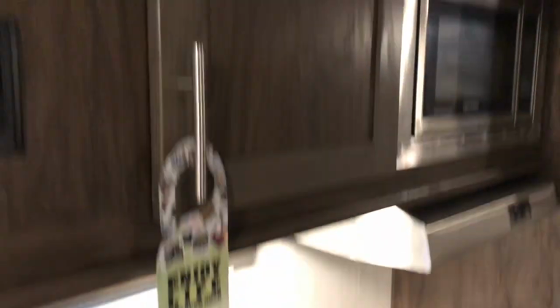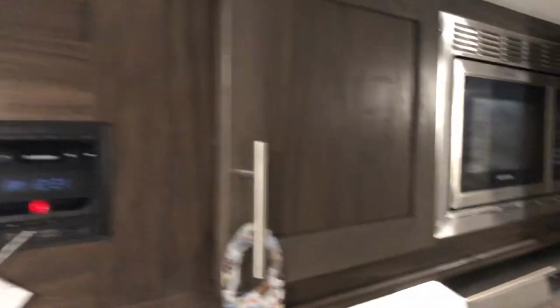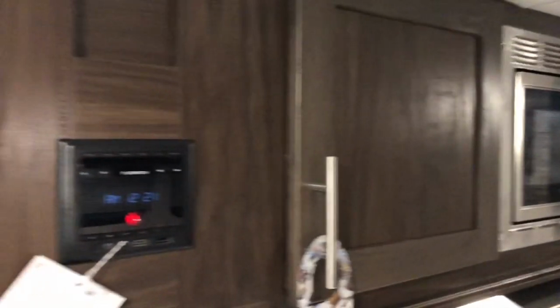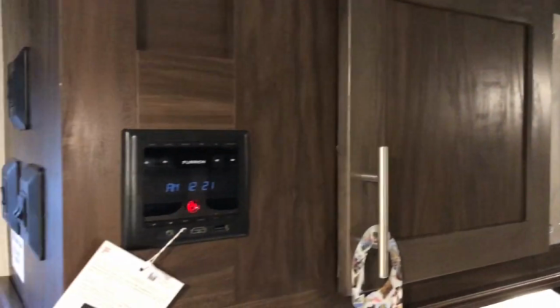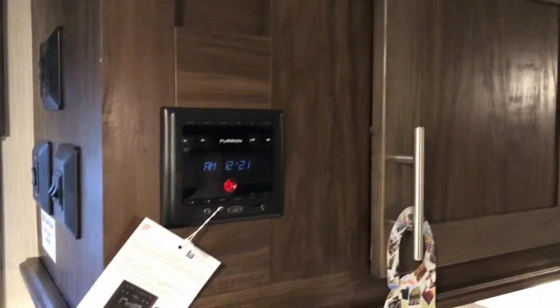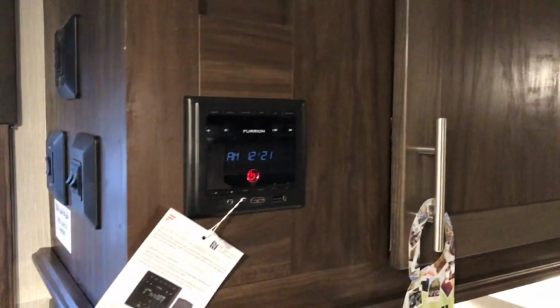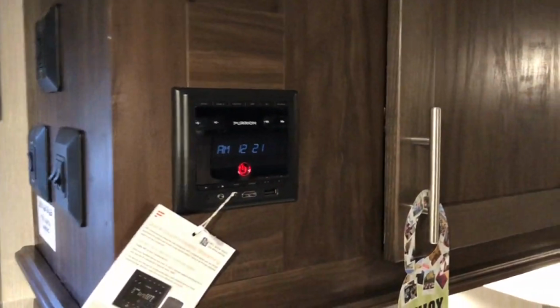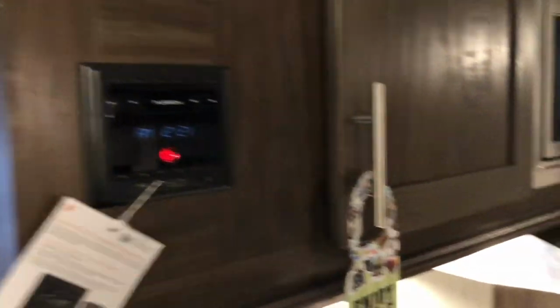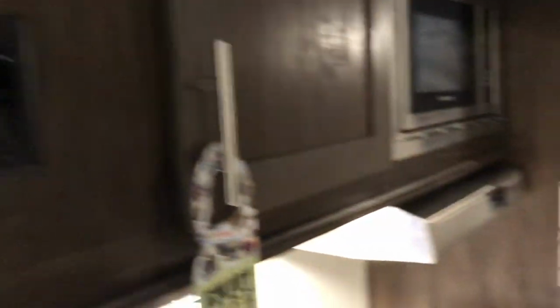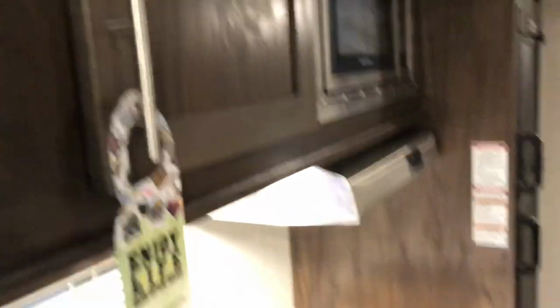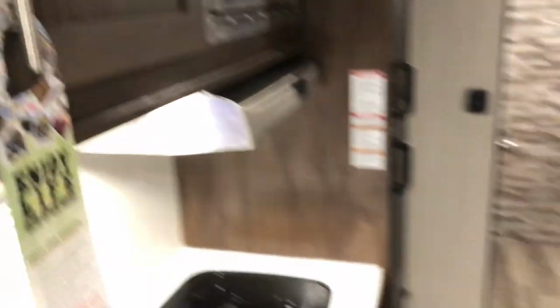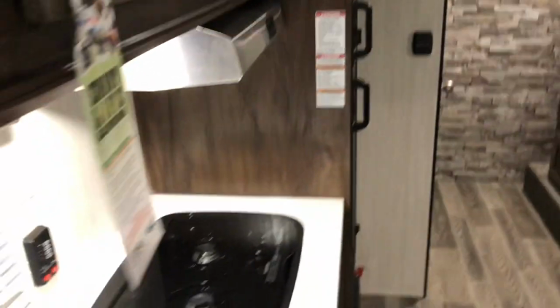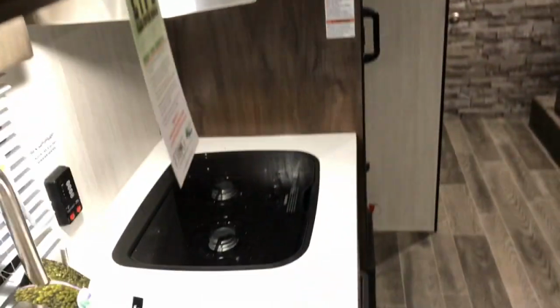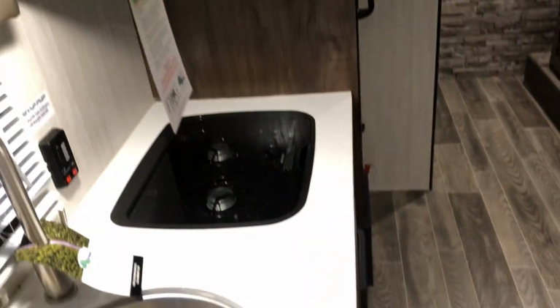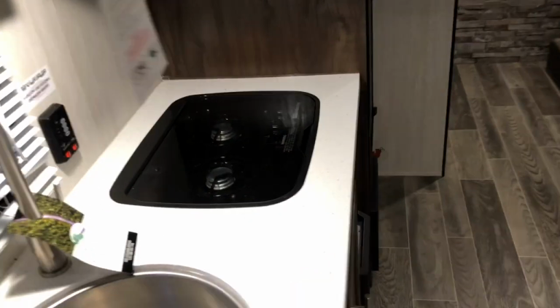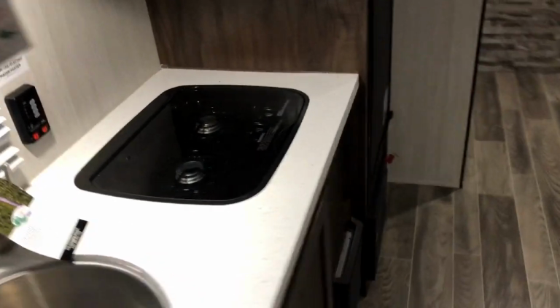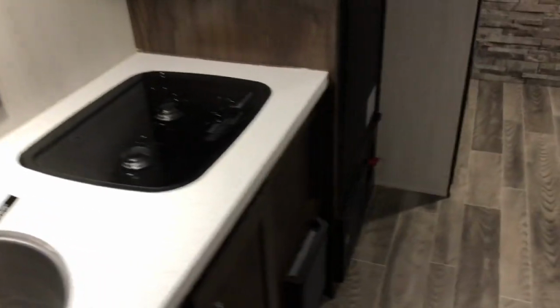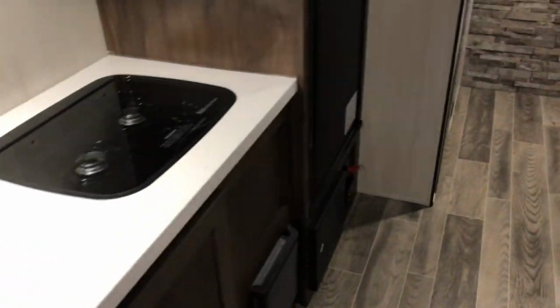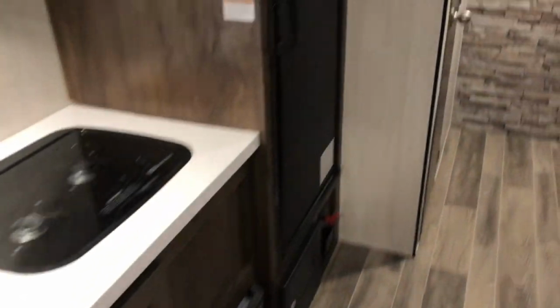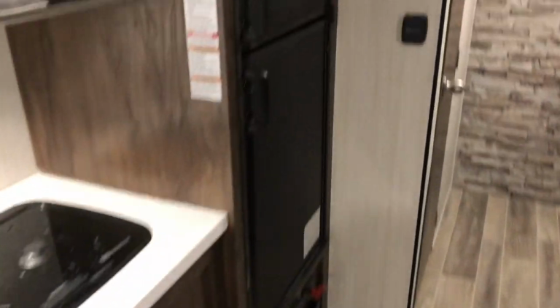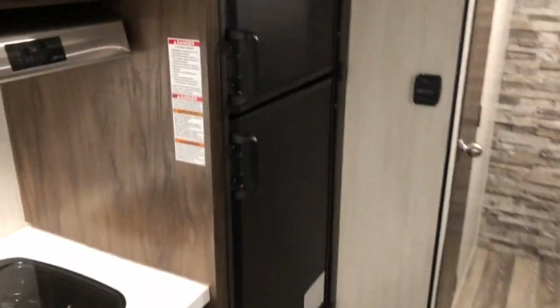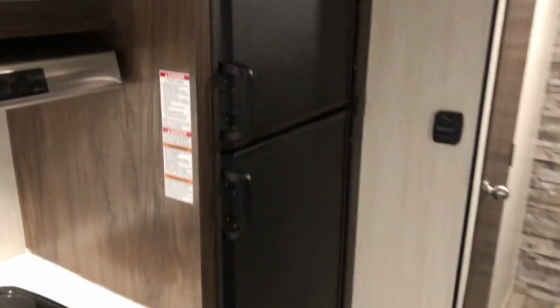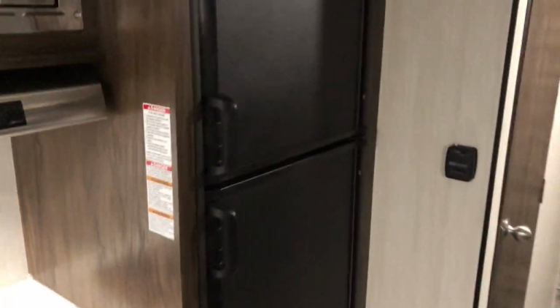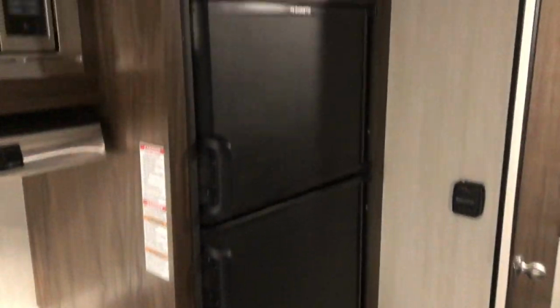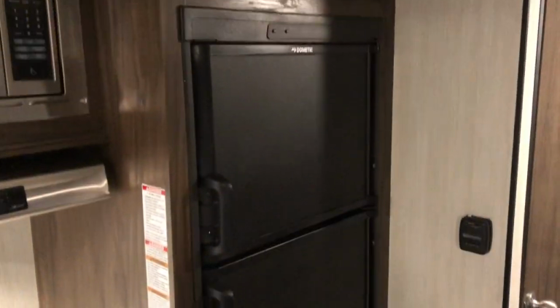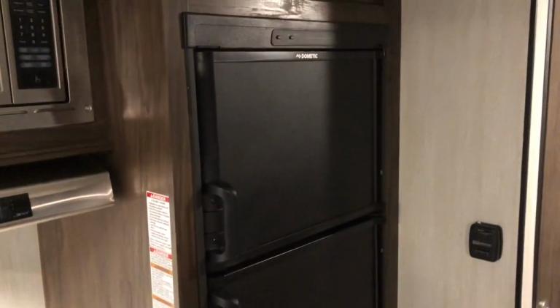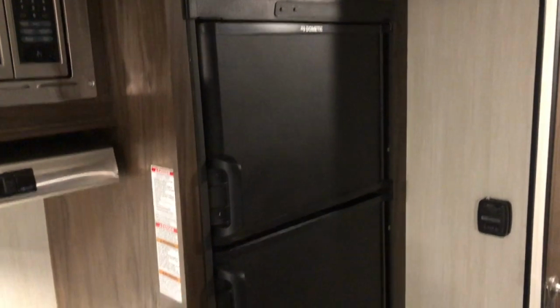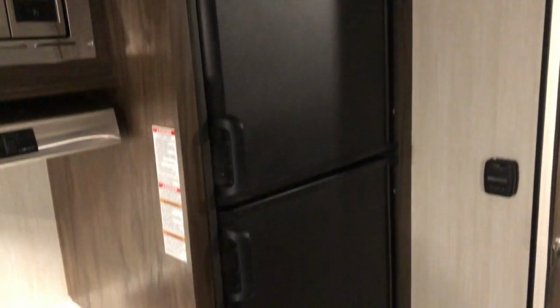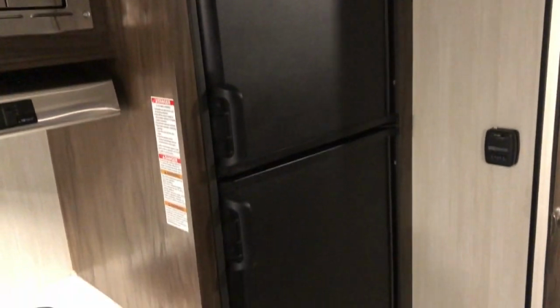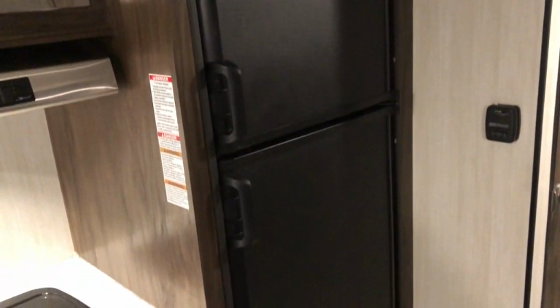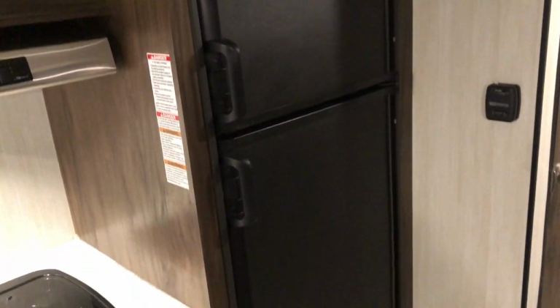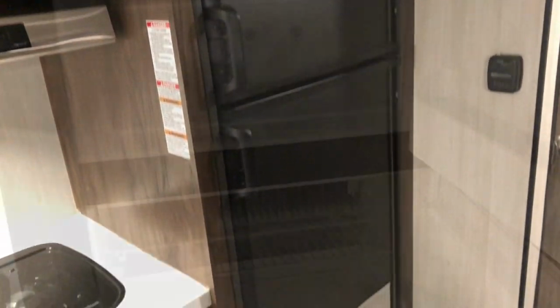Lots of overhead storage, your stereo. The Black Label gives you the large refrigerator freezer.